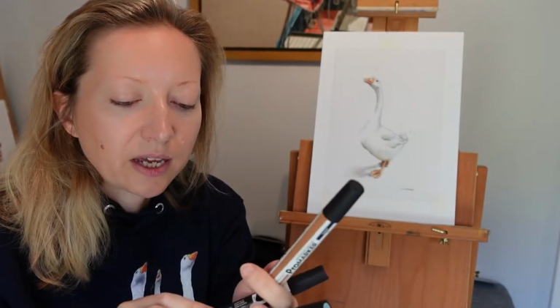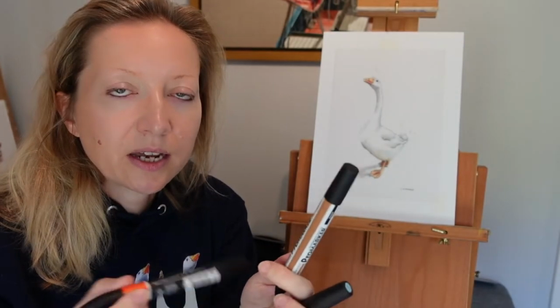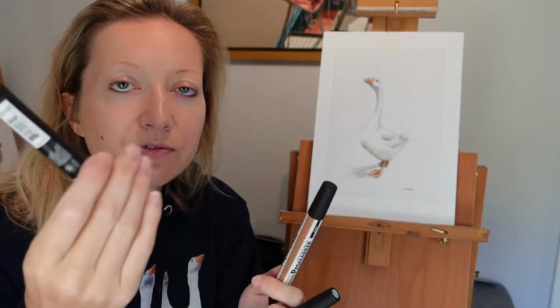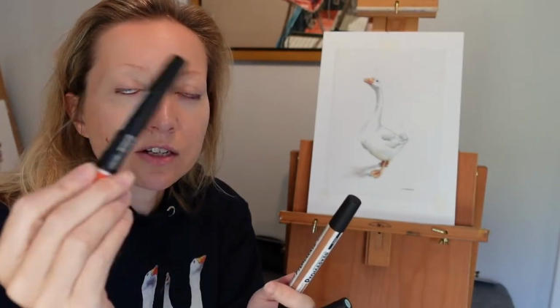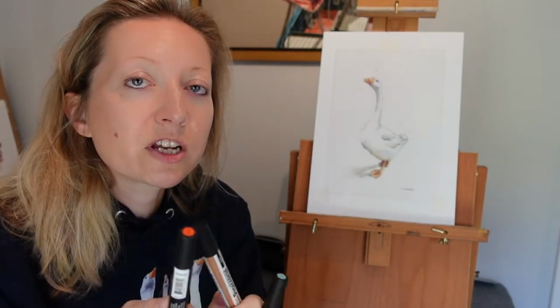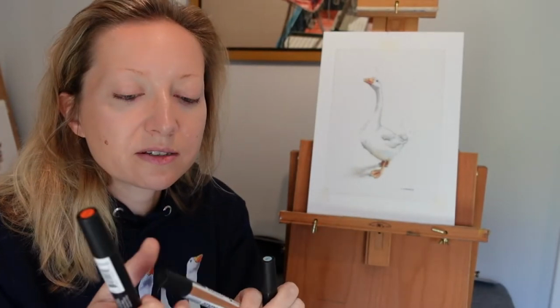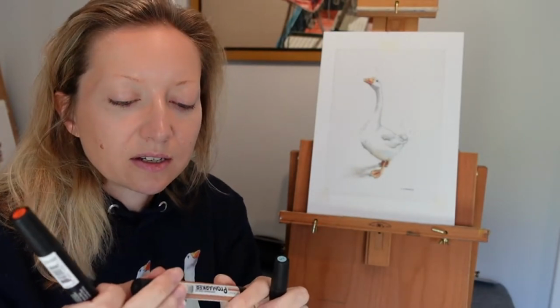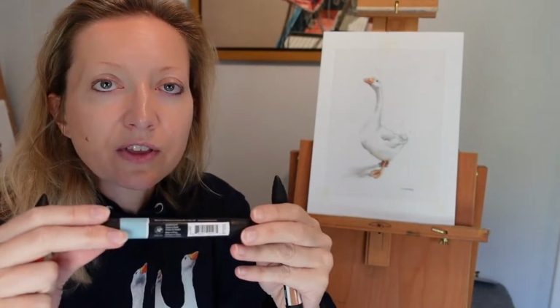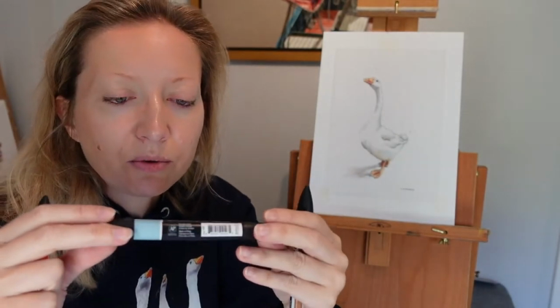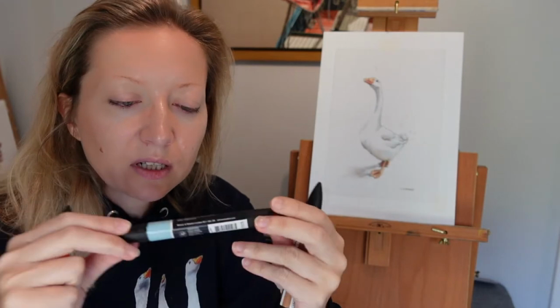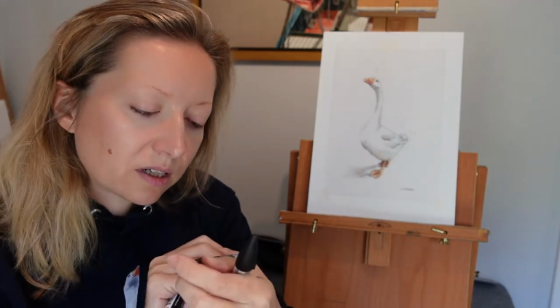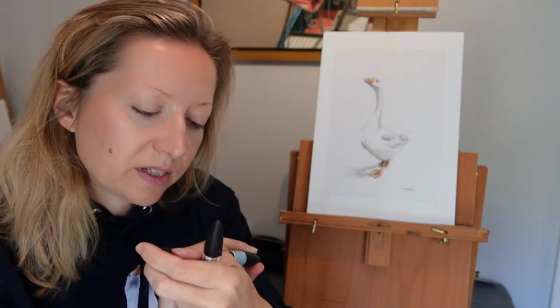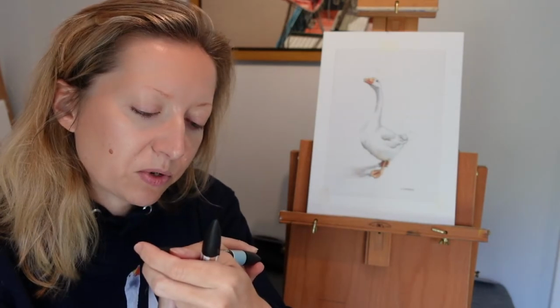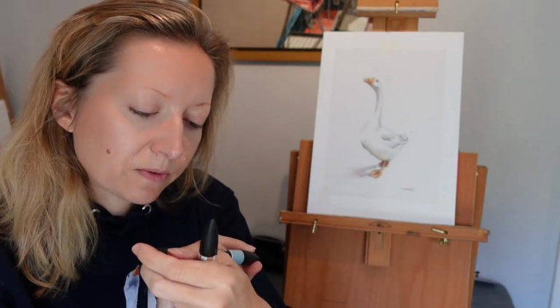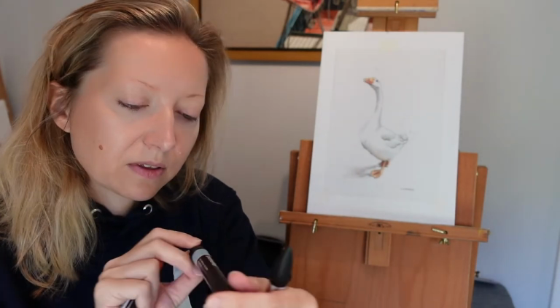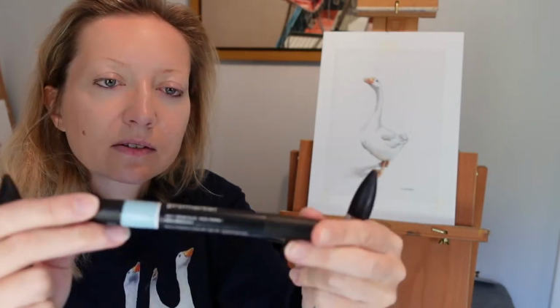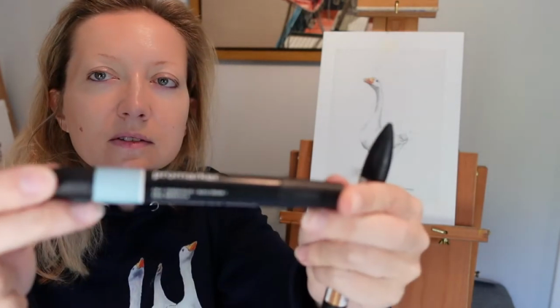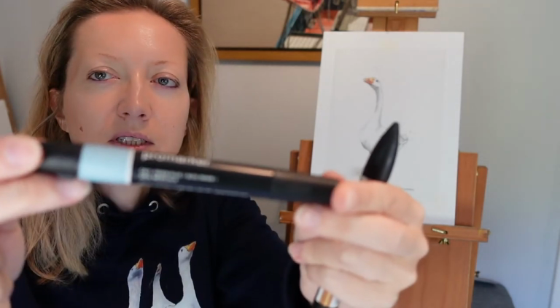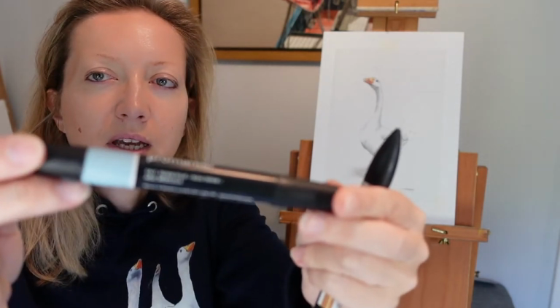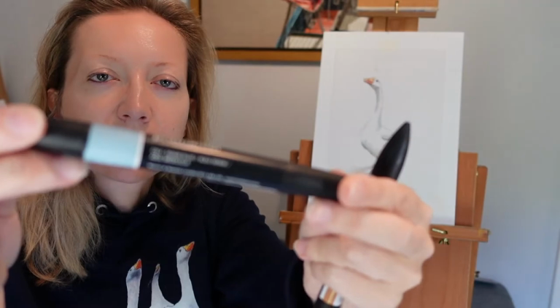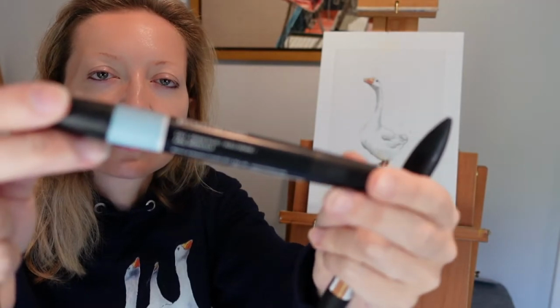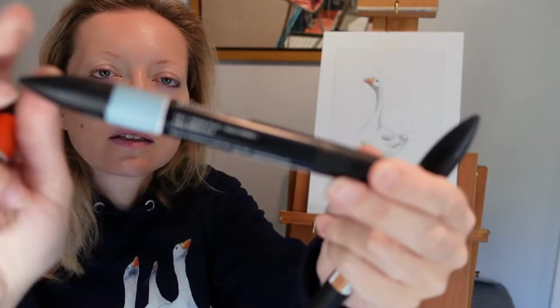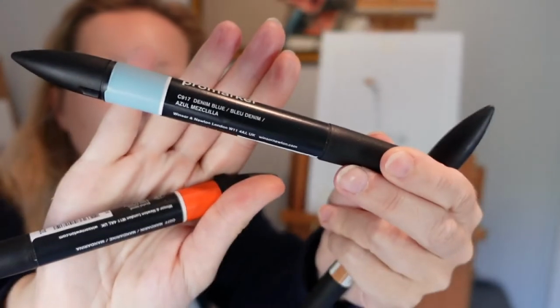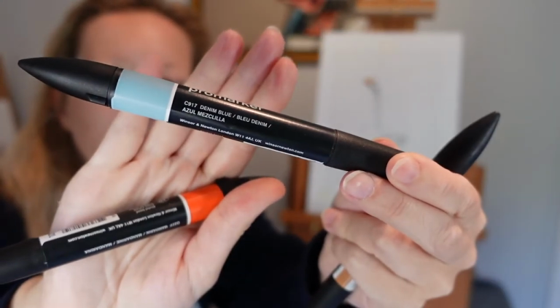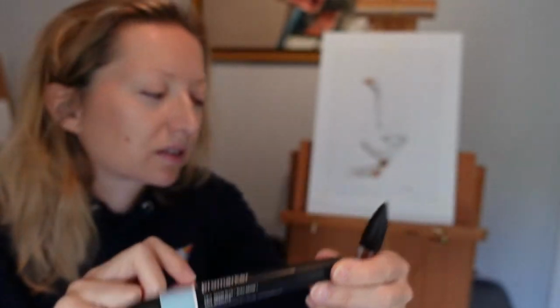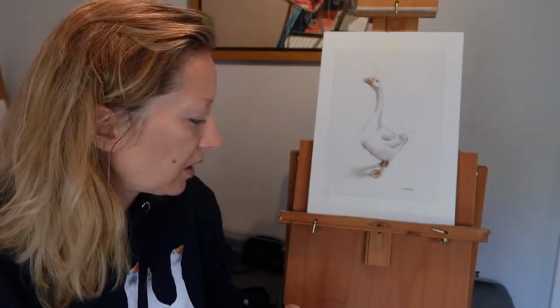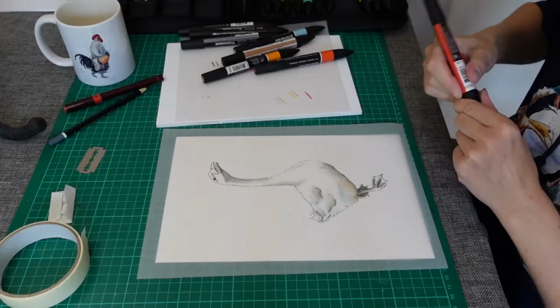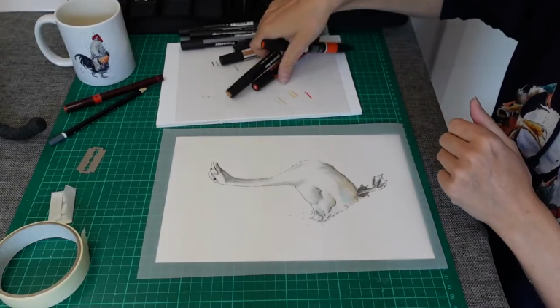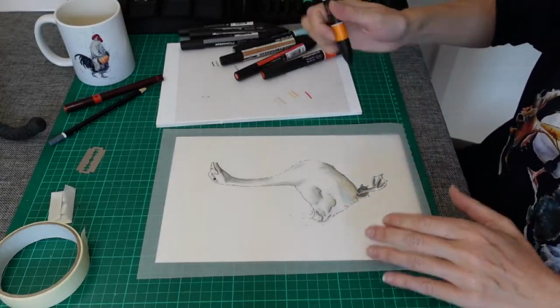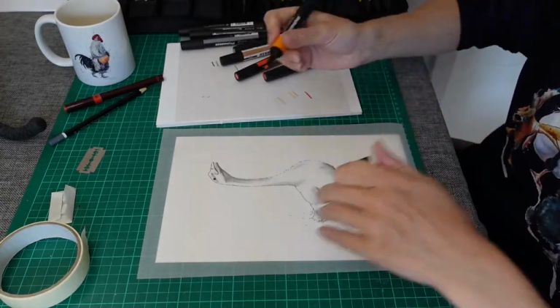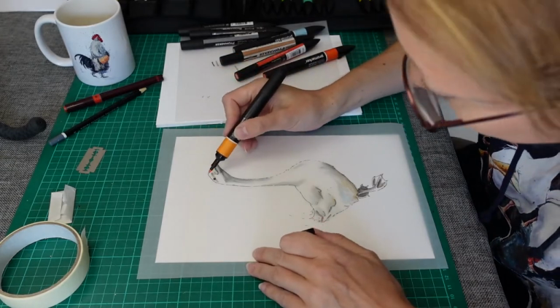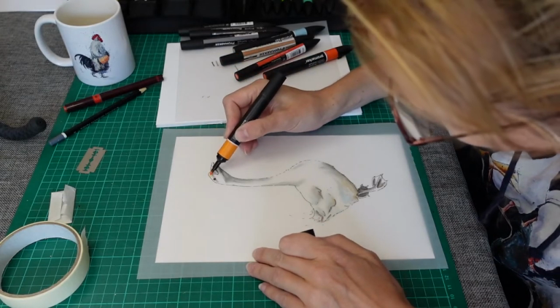And I use different shades of oranges. I love that blue here — Denim Blue. That's very nice. About three different oranges, and that's for the beak and feet.